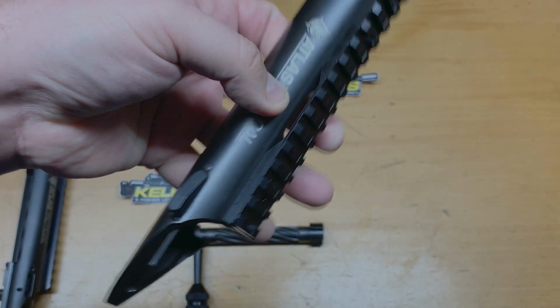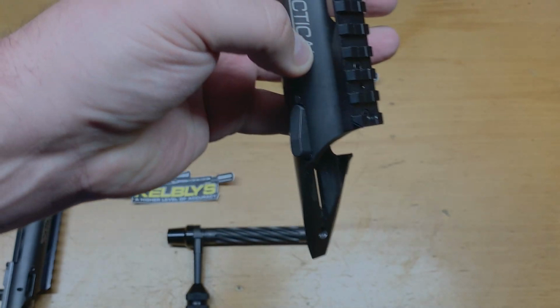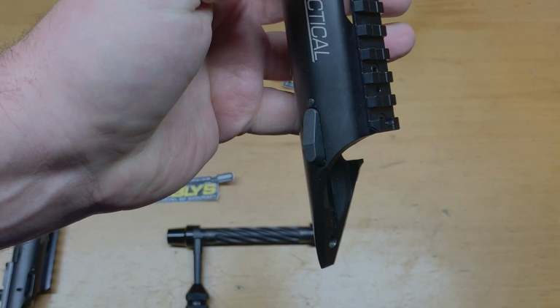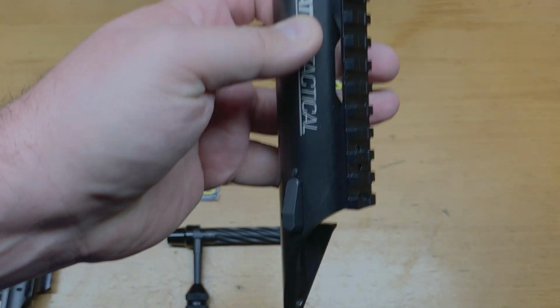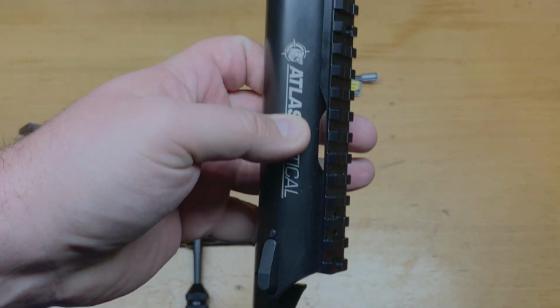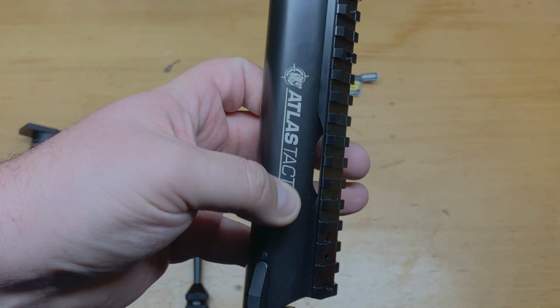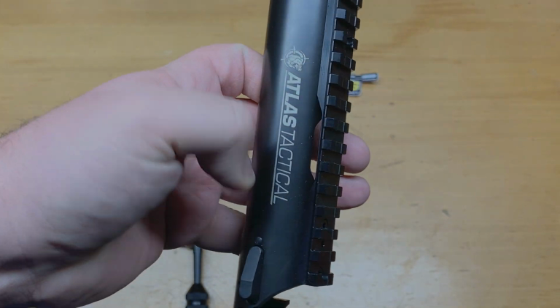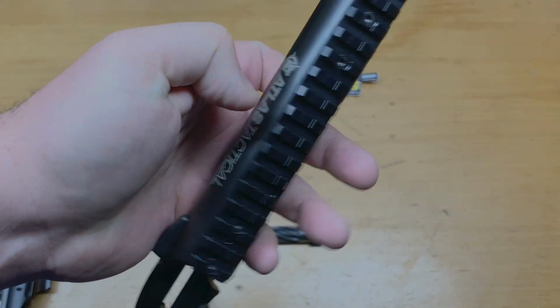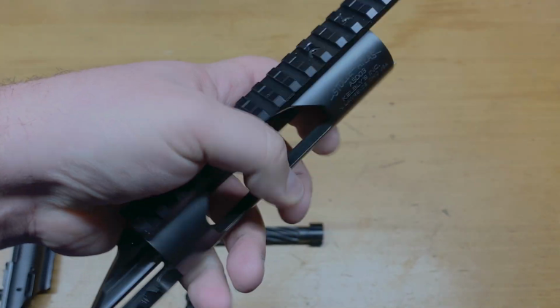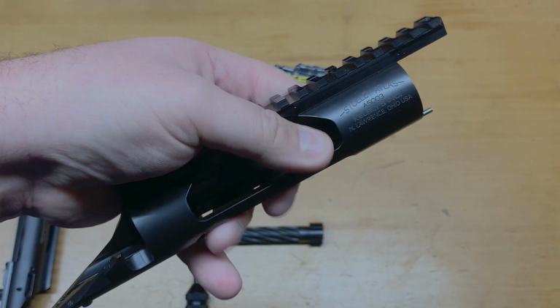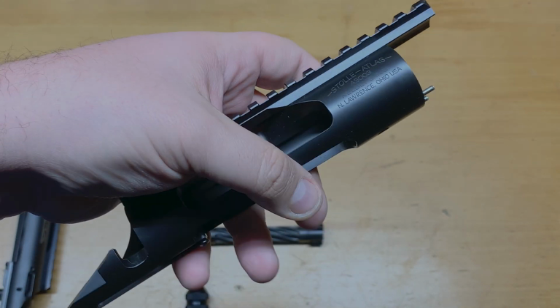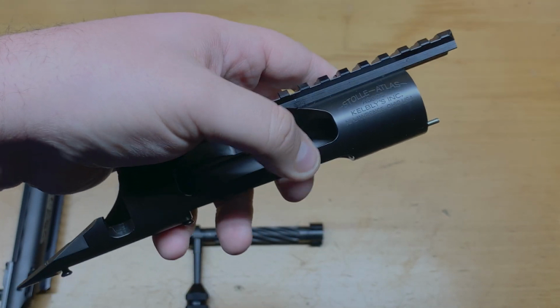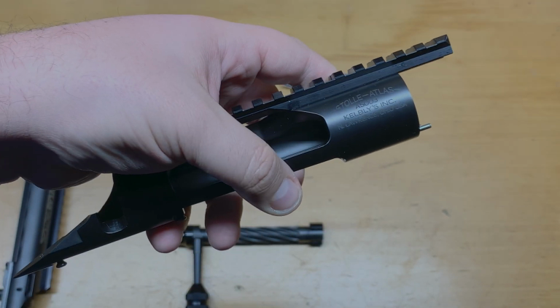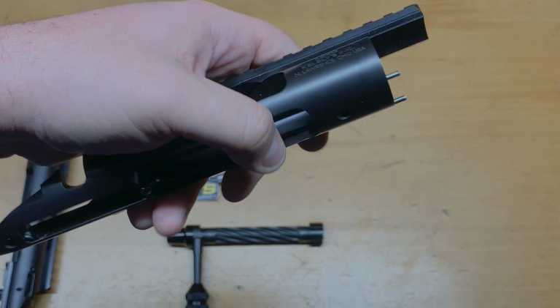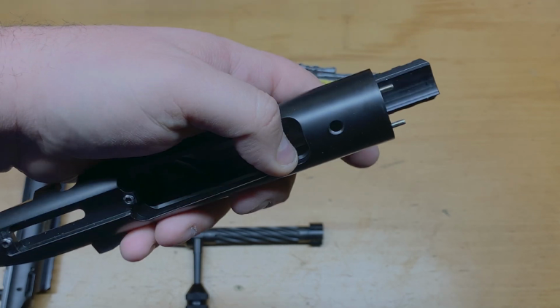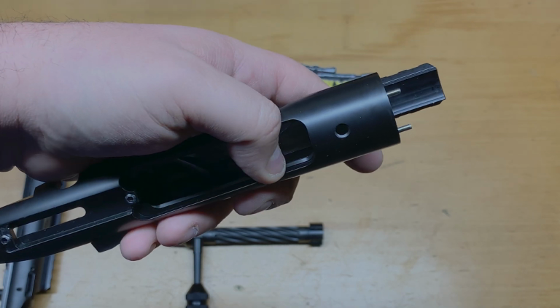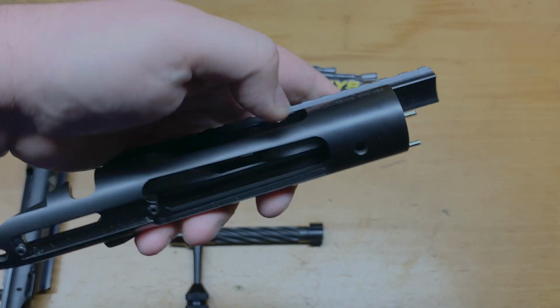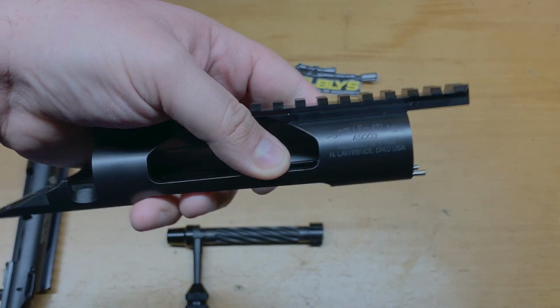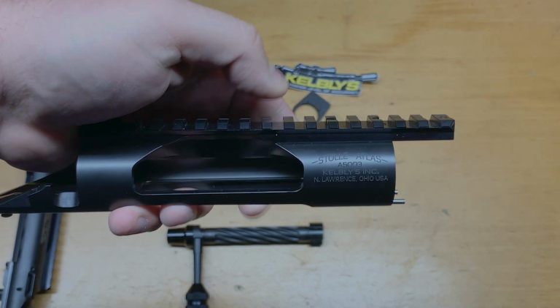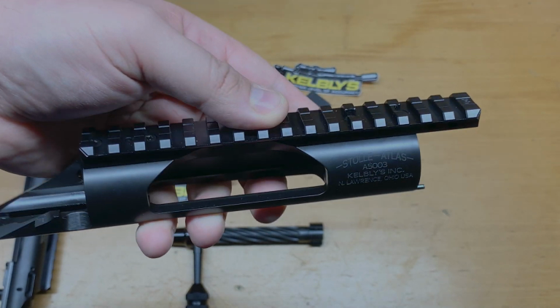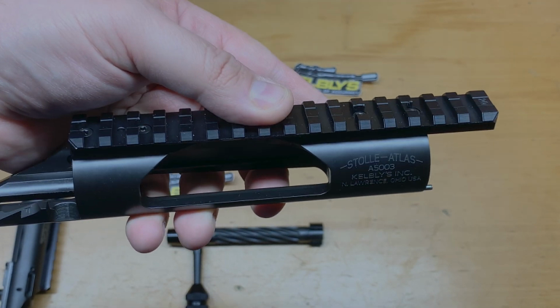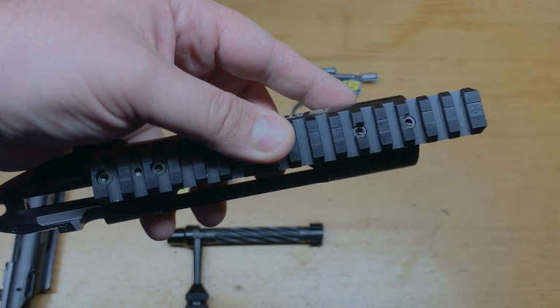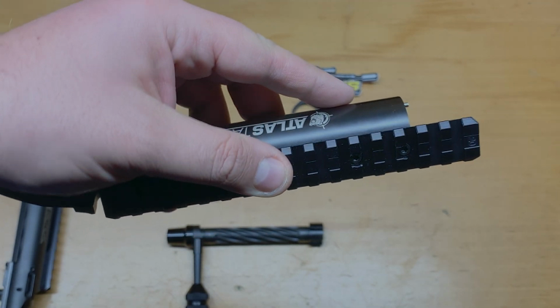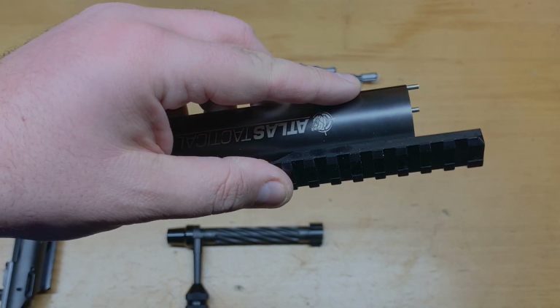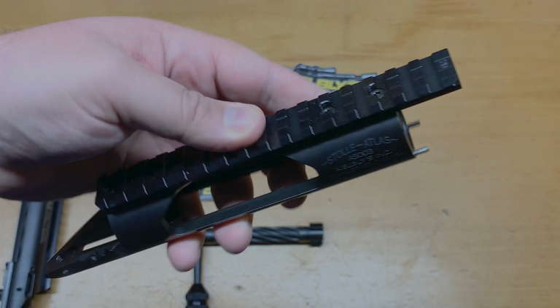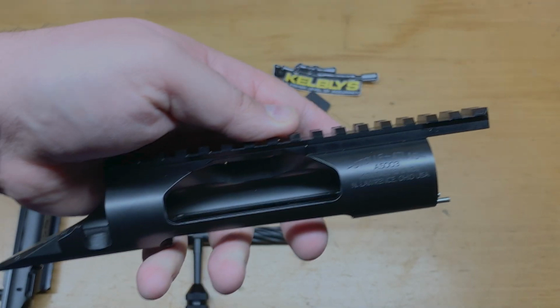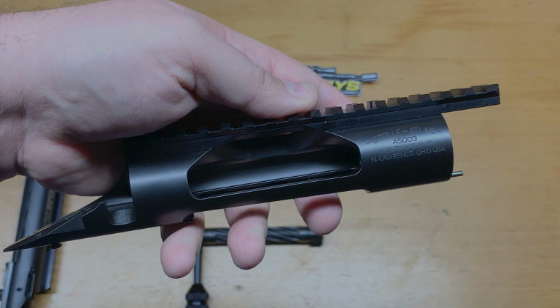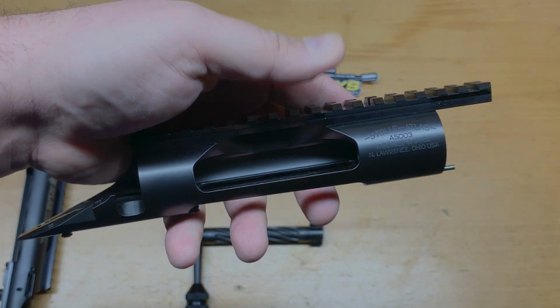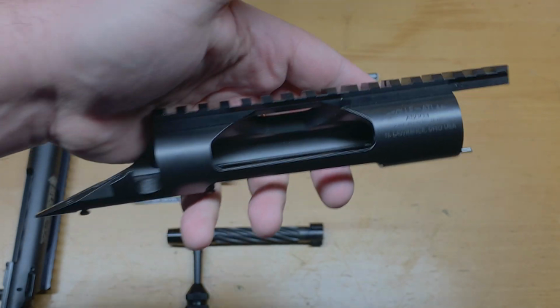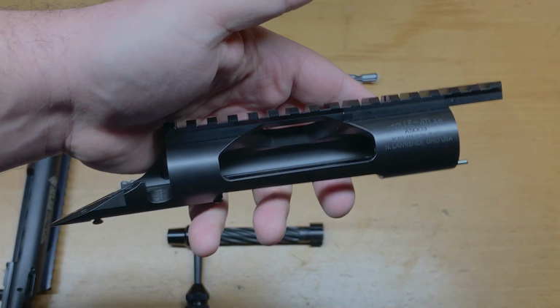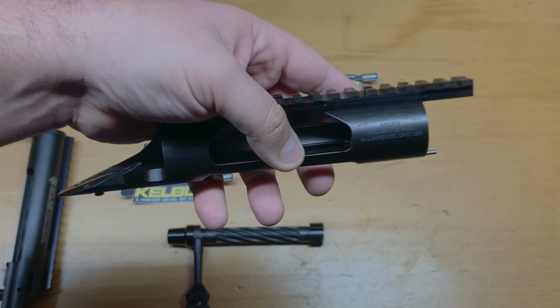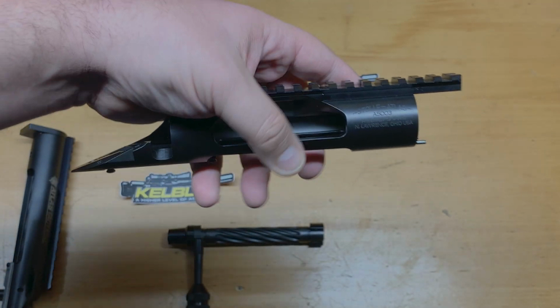Everything's all laser engraved. I do believe they offer this in stainless also, but I got the black nitrated just because I live up in the high country and I'll be shooting out in the desert, so I figured this was a better option.